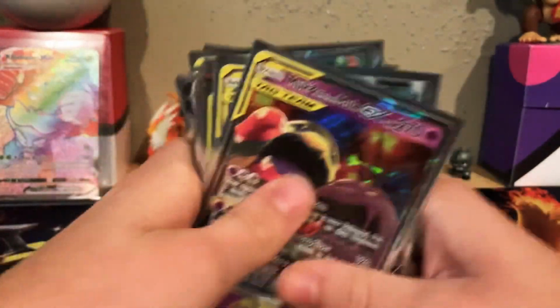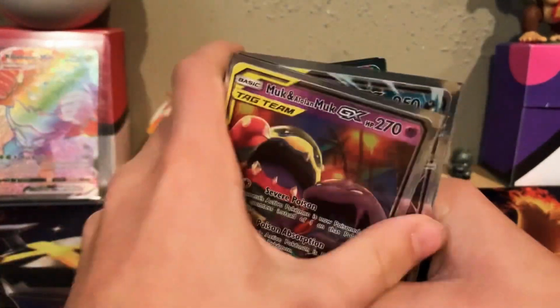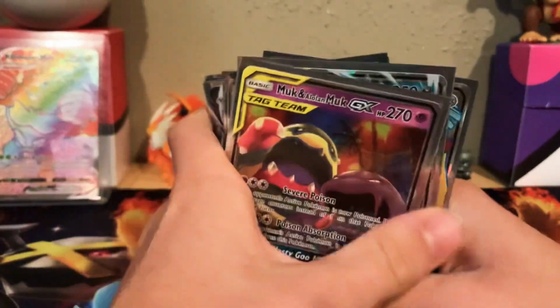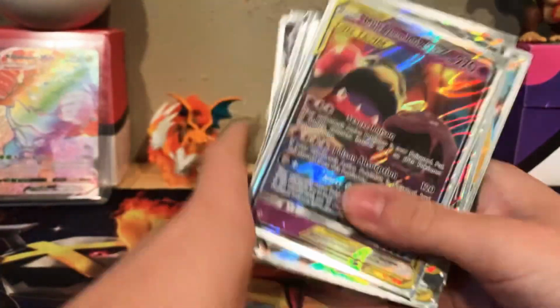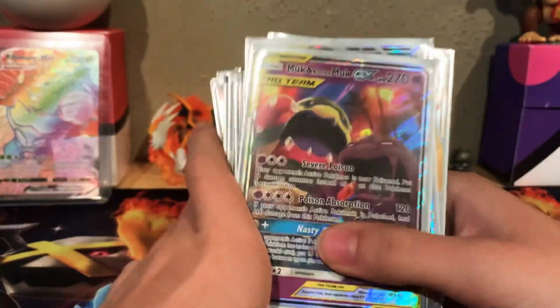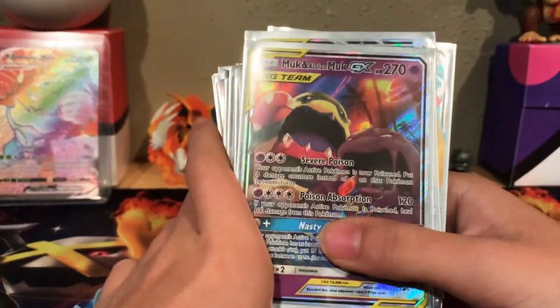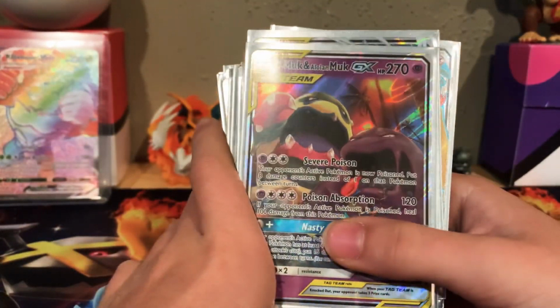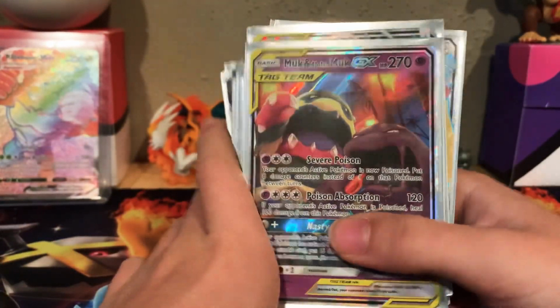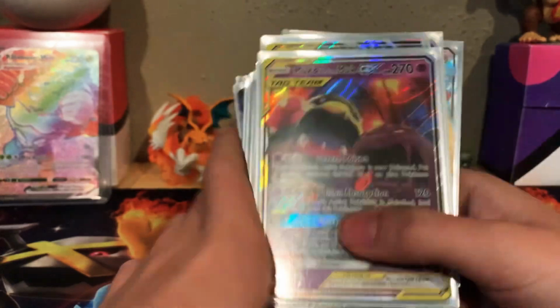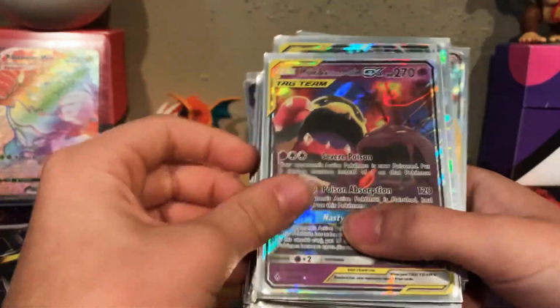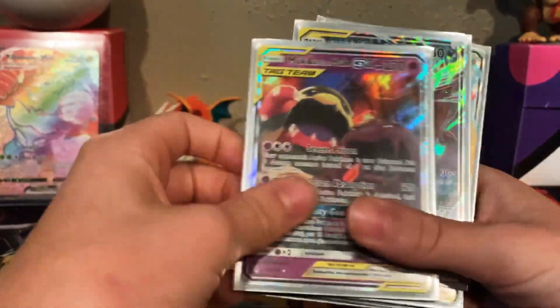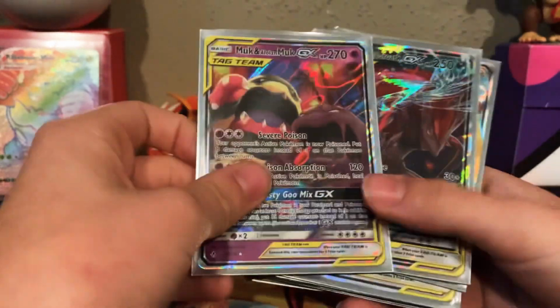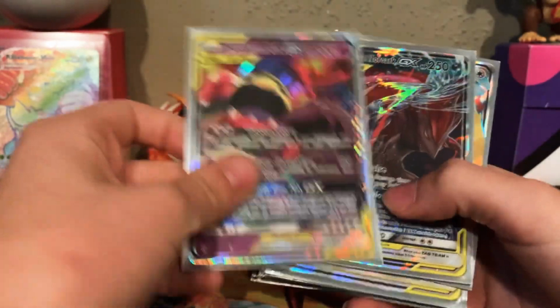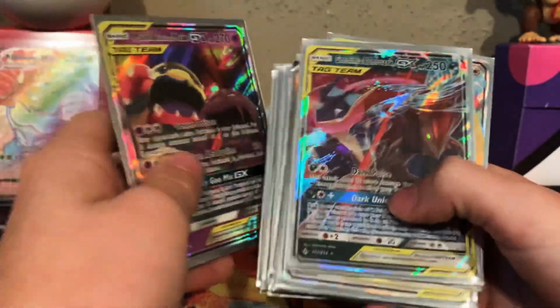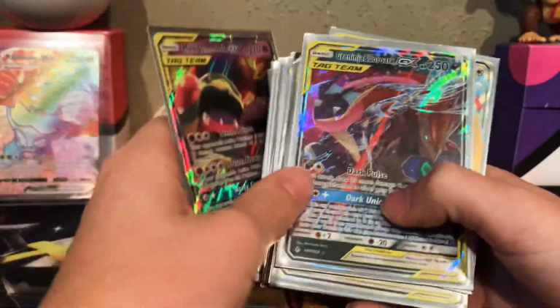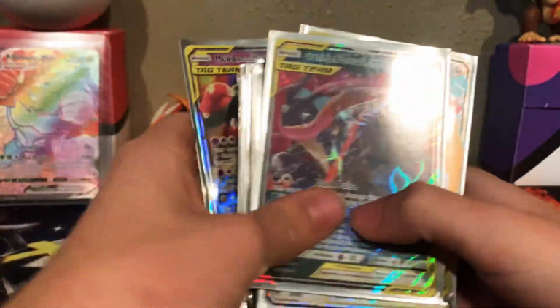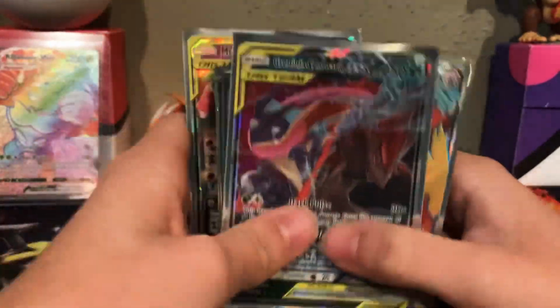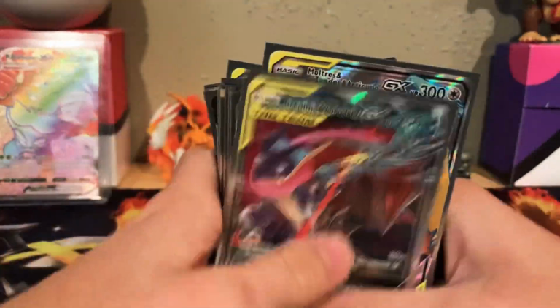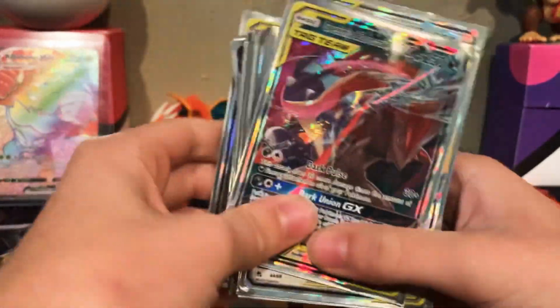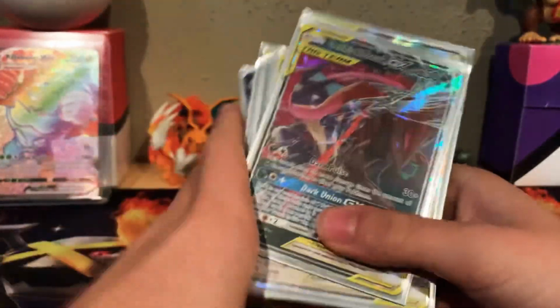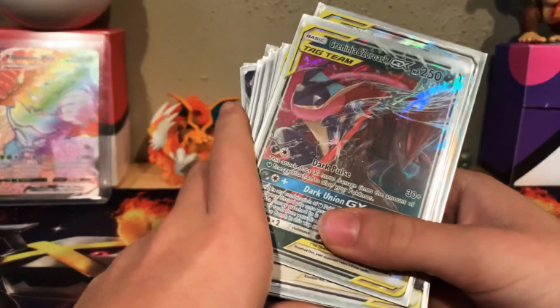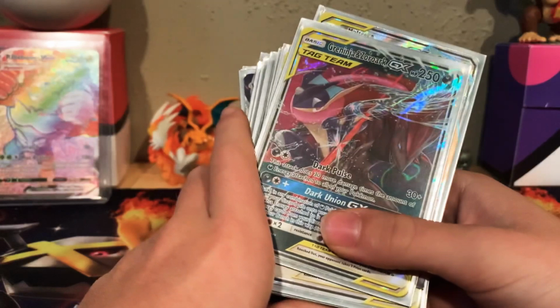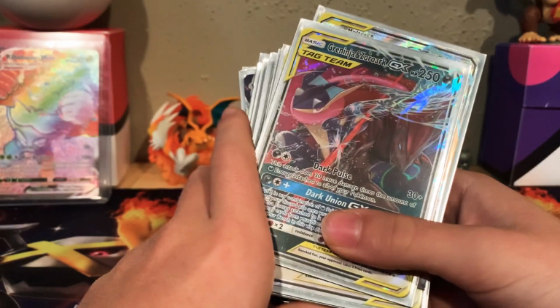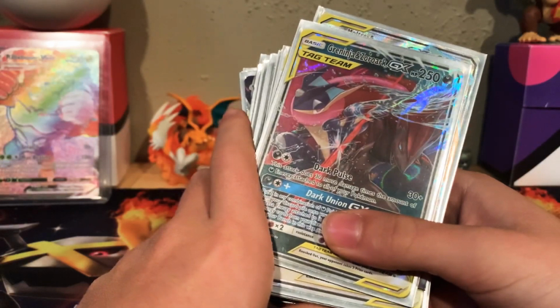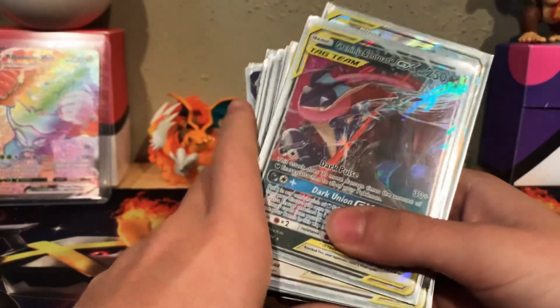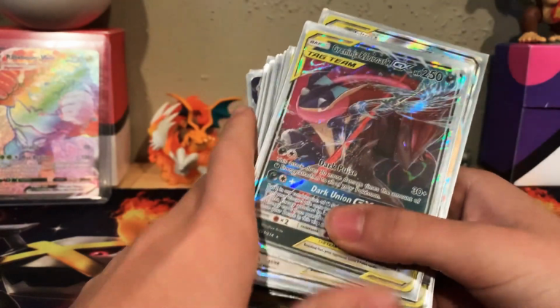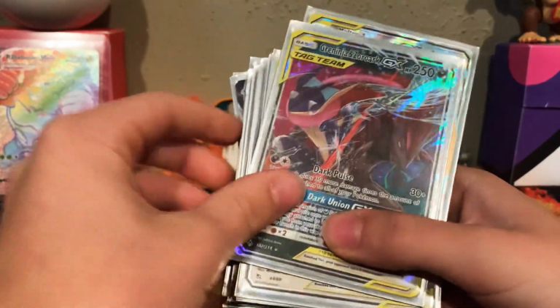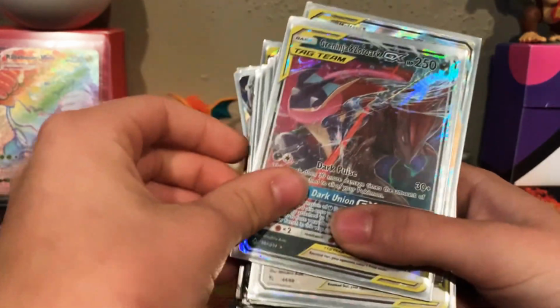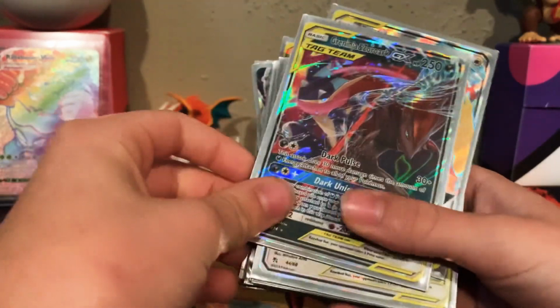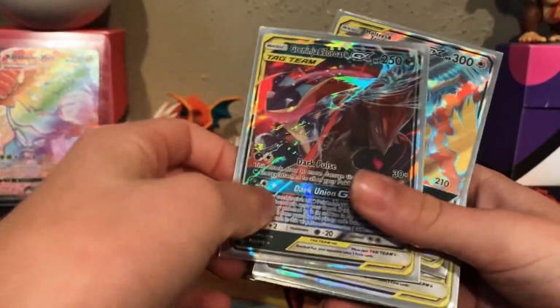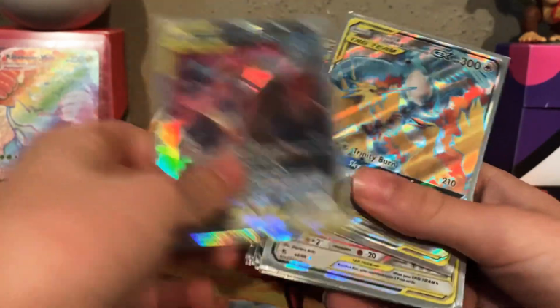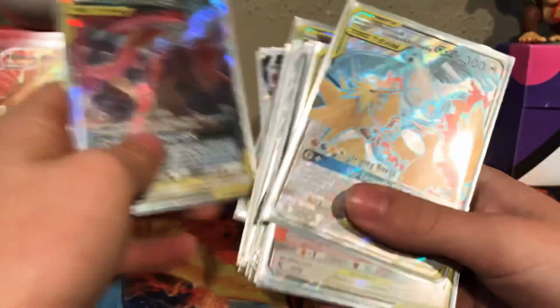This one, I feel like it's a weird card because it's Muk and Alolan Muk GX. That's two Muks. This one I pulled out of the Reshiram and Charizard box — a Greninja and Zoroark, that's one of my cooler cards.